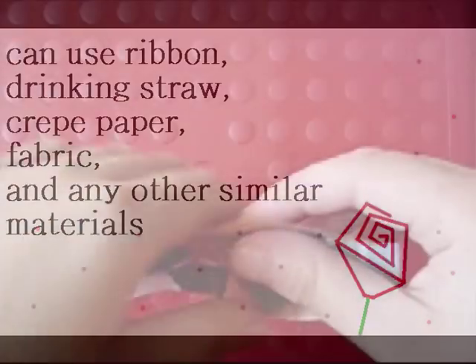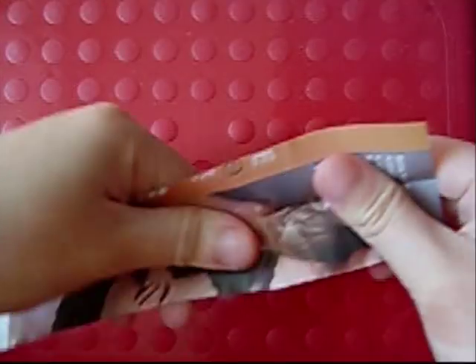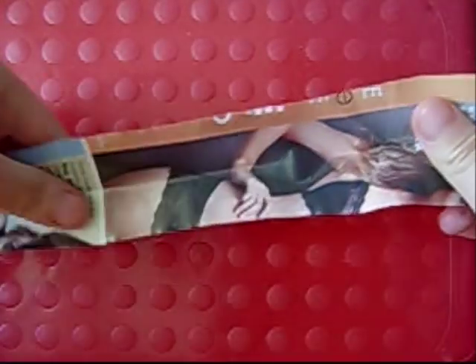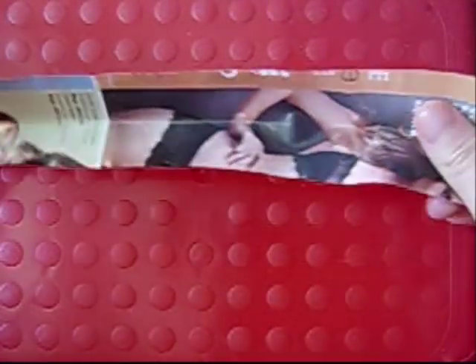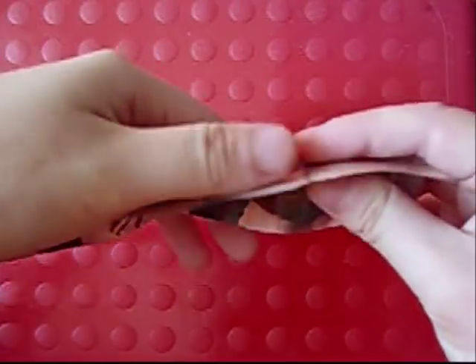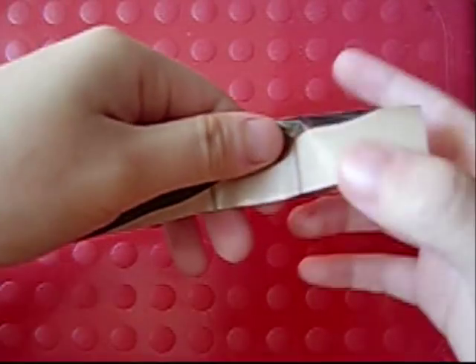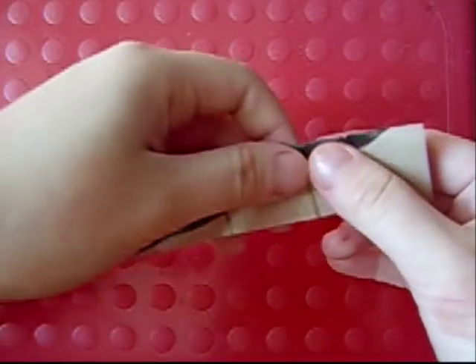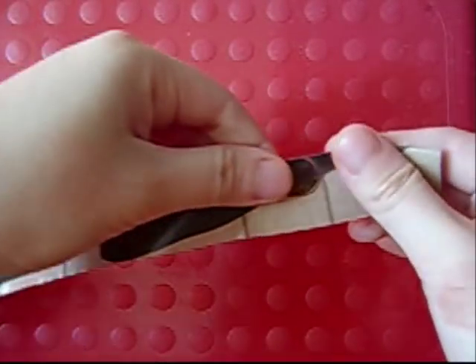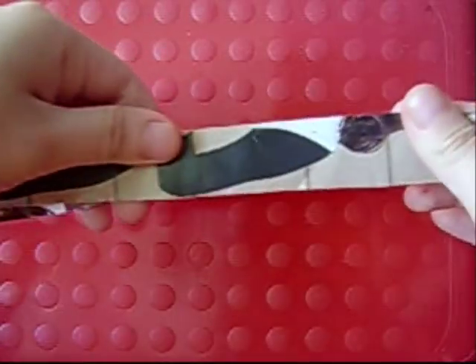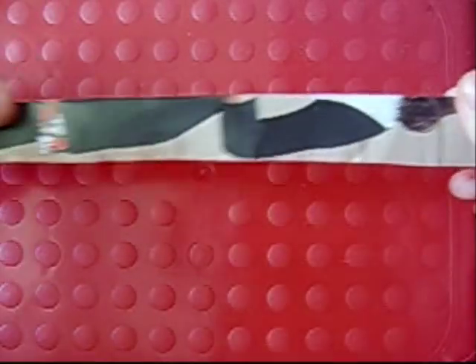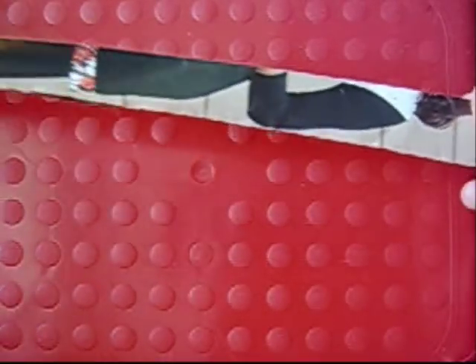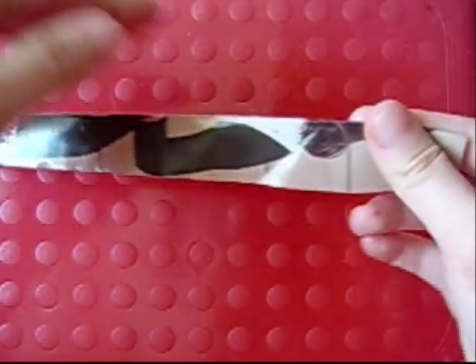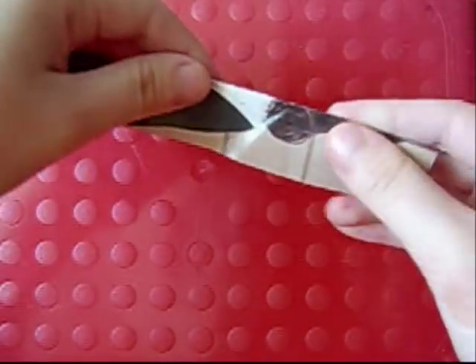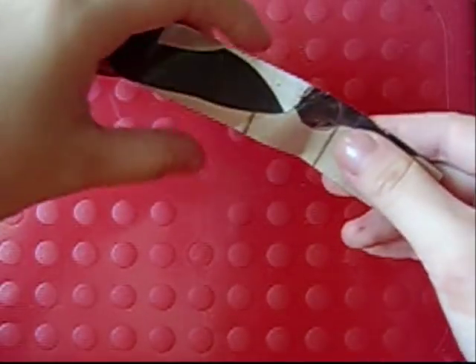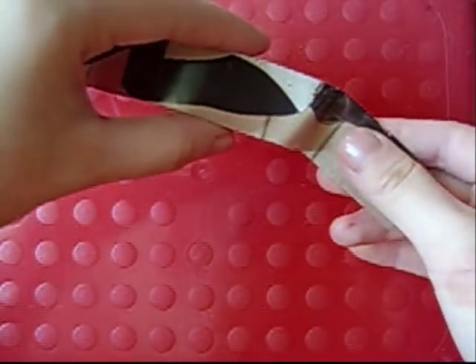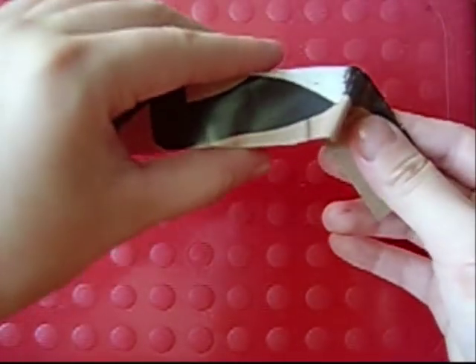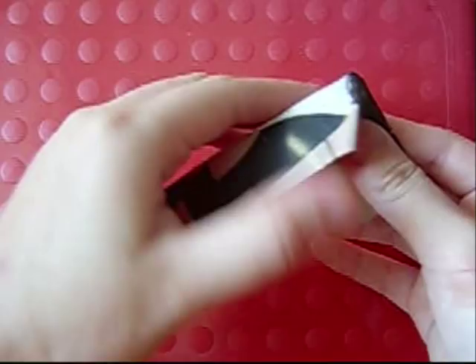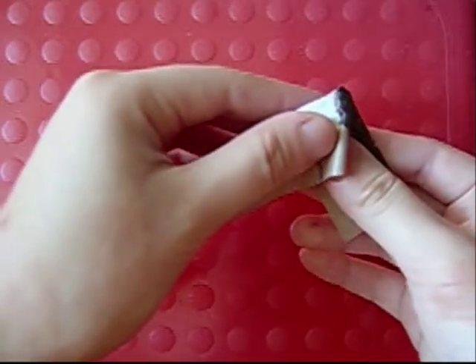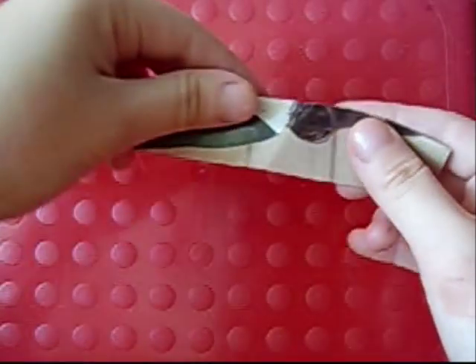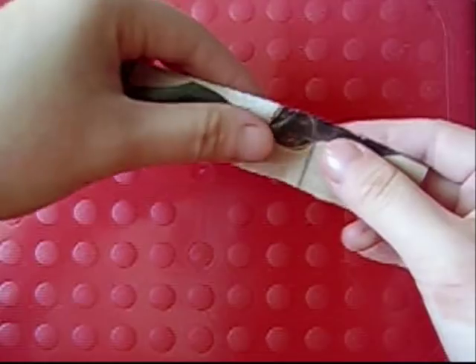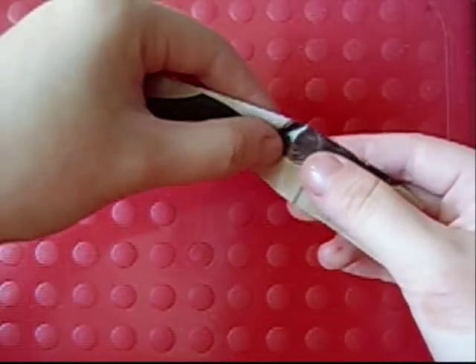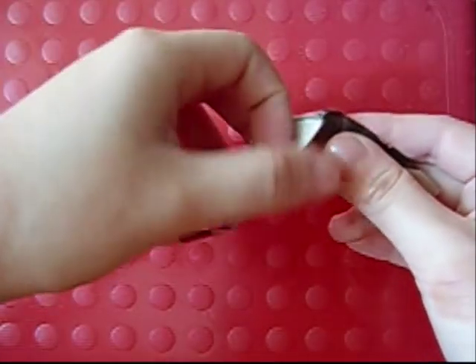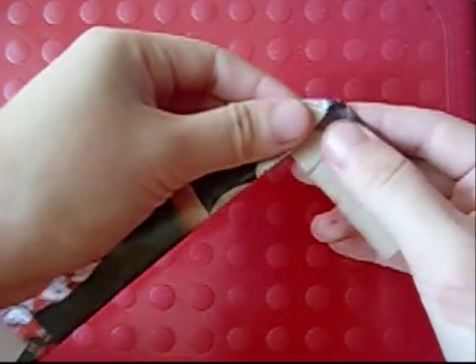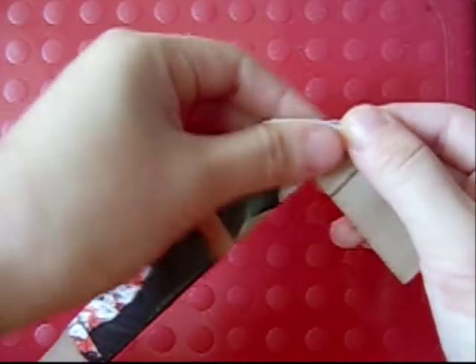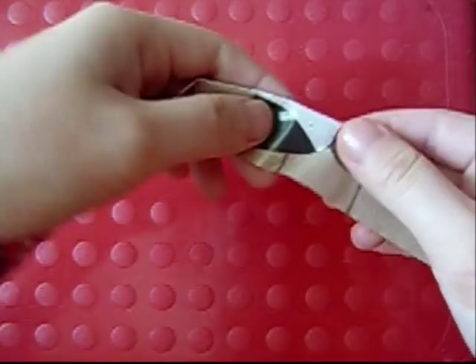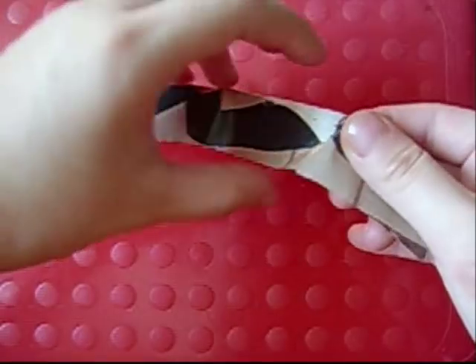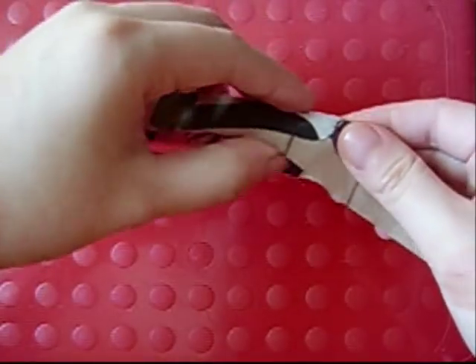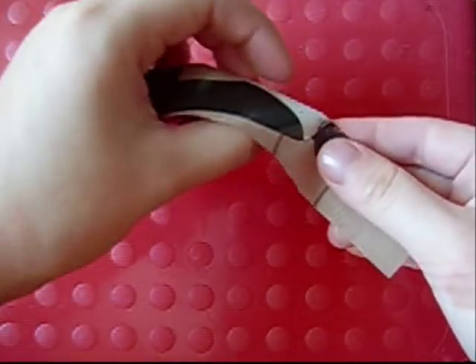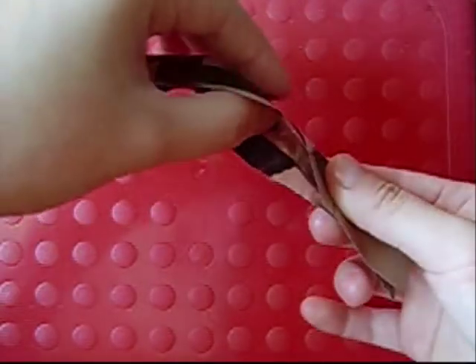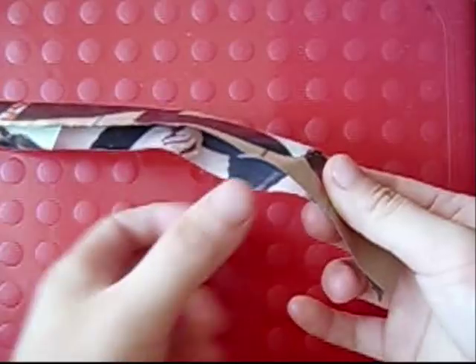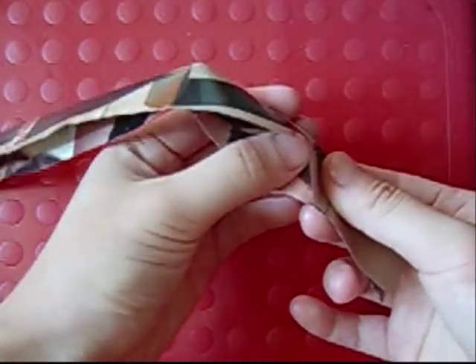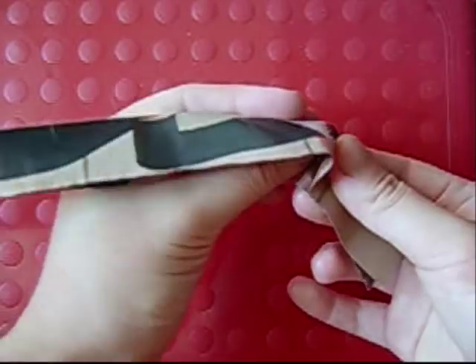Start with a strip of paper, fold in half long ways, fold this down like this, so you can fold it like this, and then squash it.